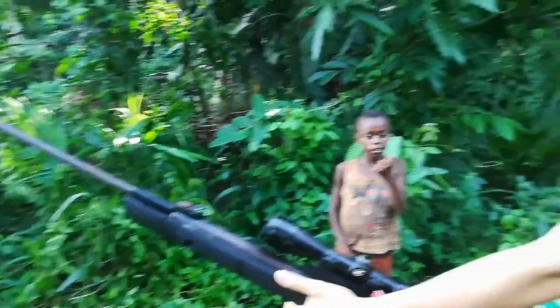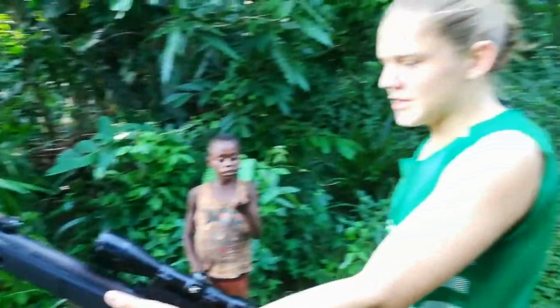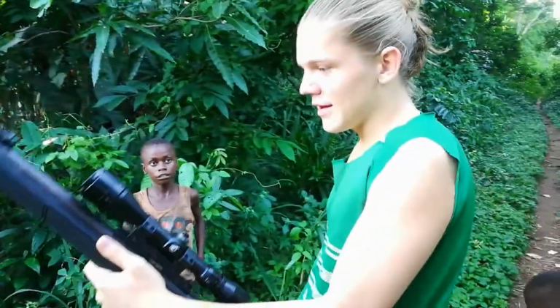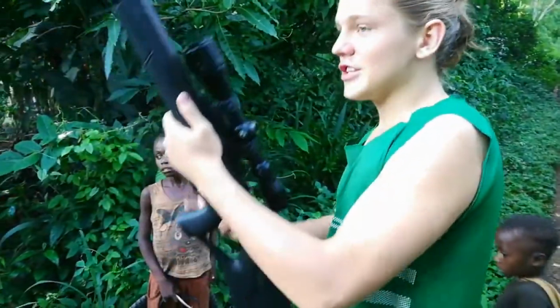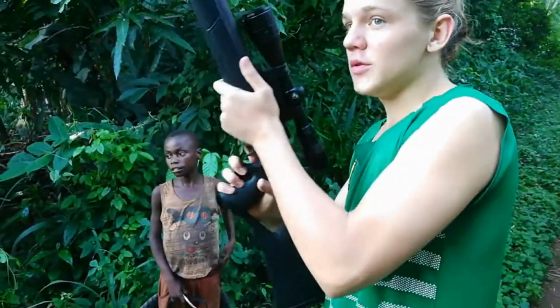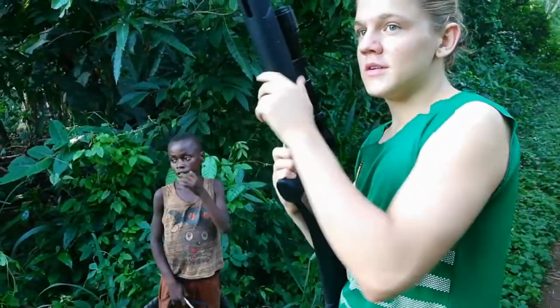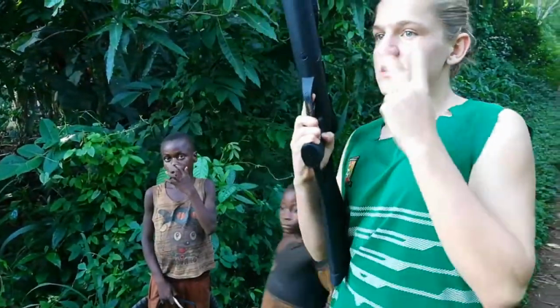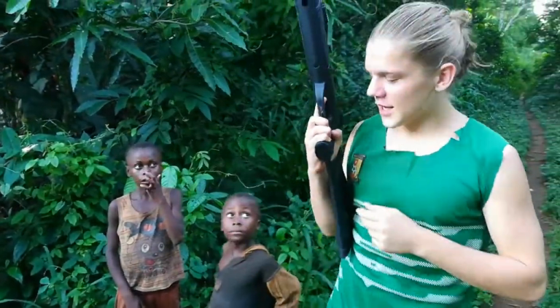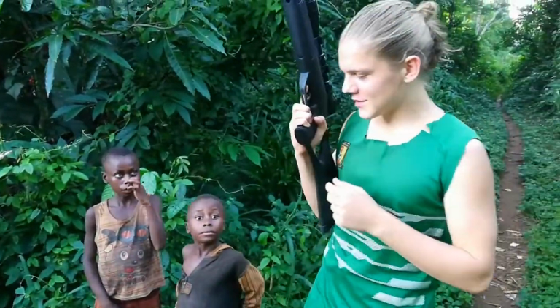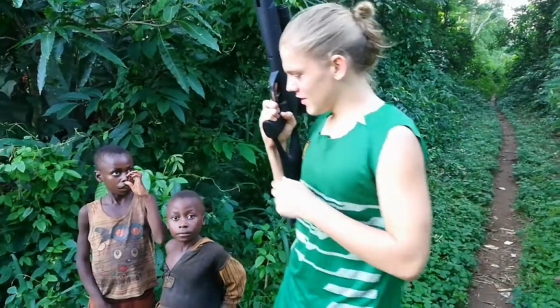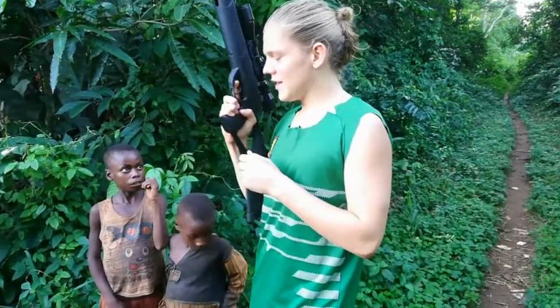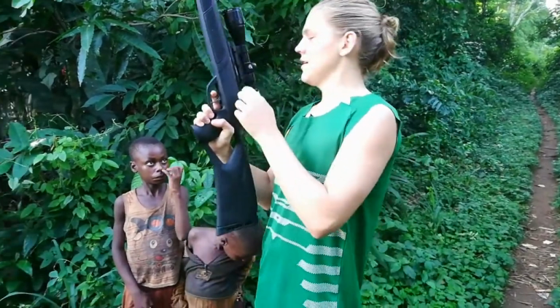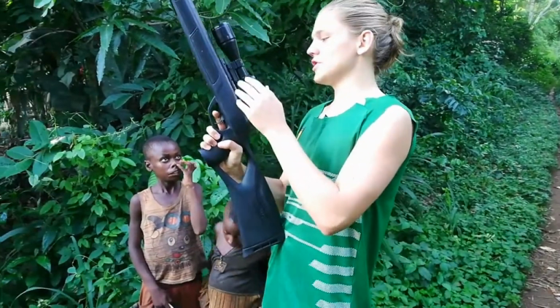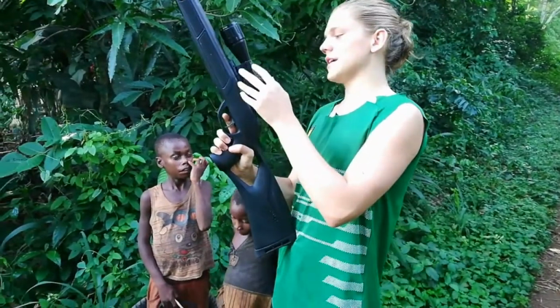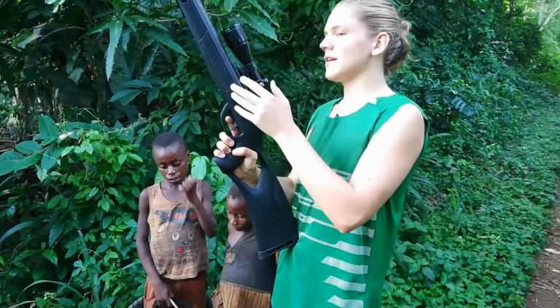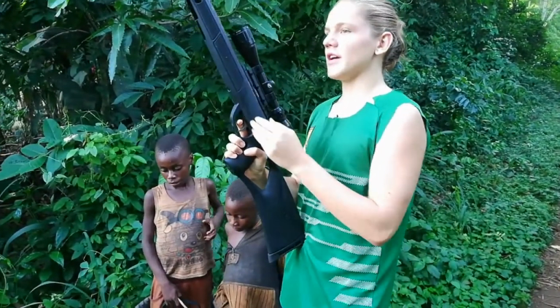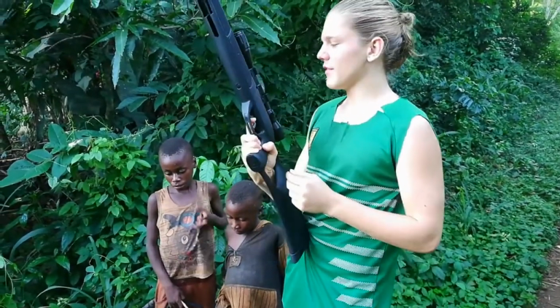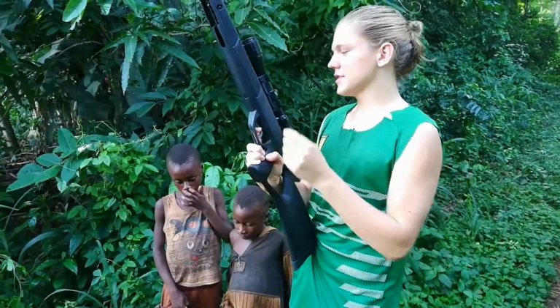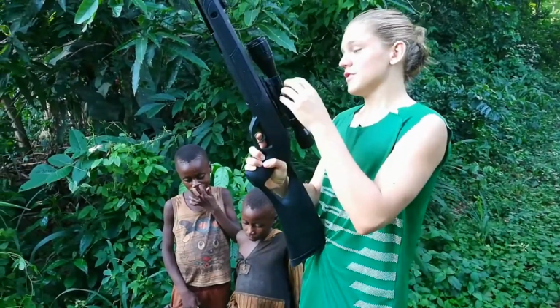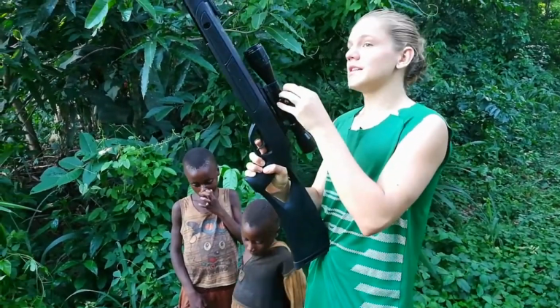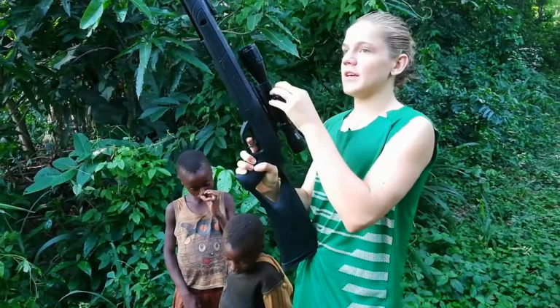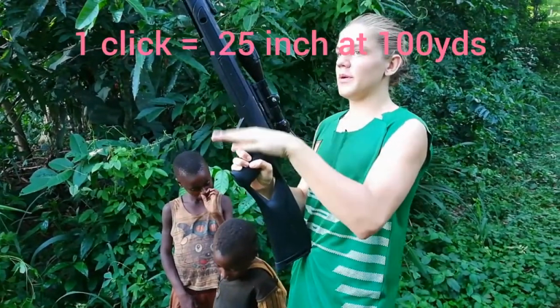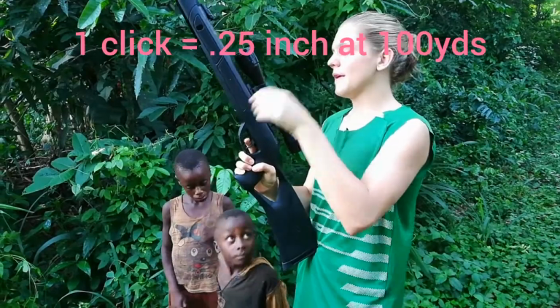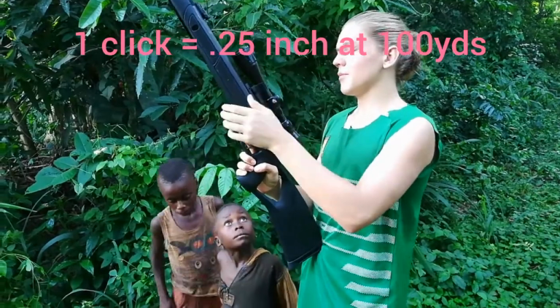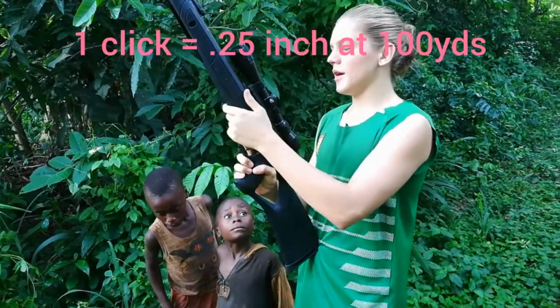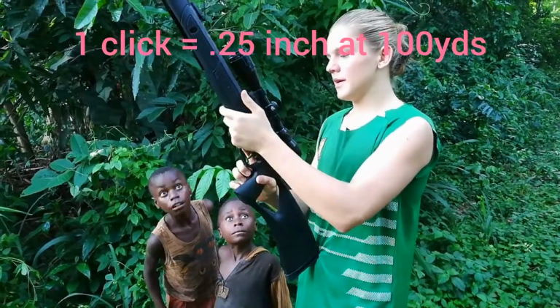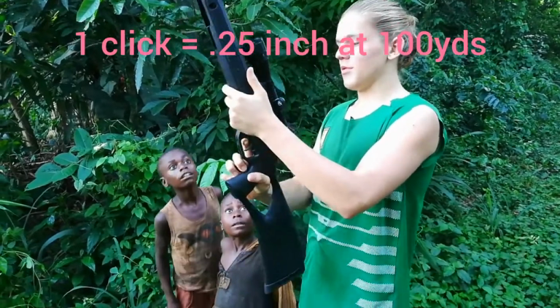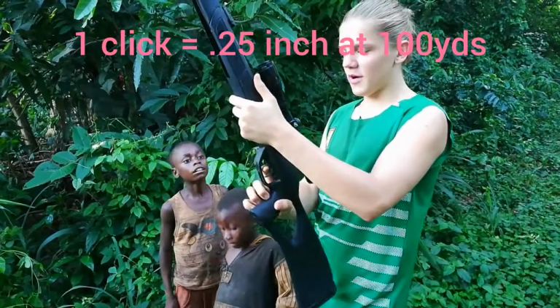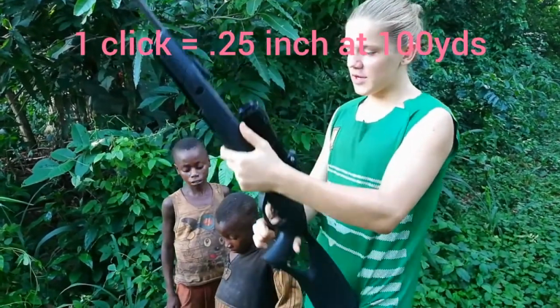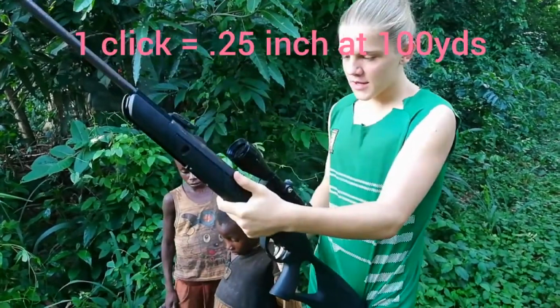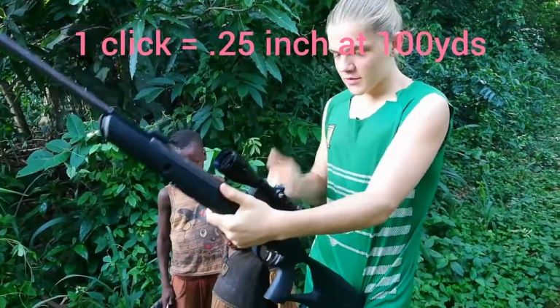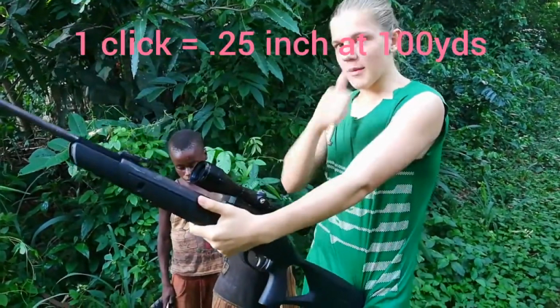I shot two shots and none of them hit. I'm pretty sure it's because I sighted it in for about 25 yards — this thing is definitely dipping. So I'm going to put the aim up probably about a foot and we'll see what happens.